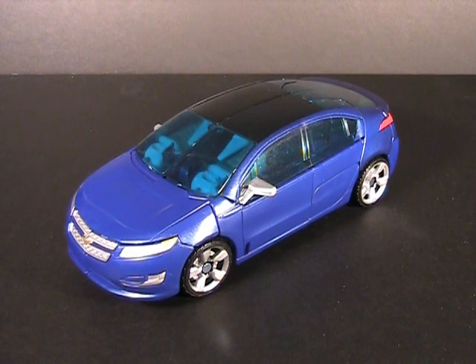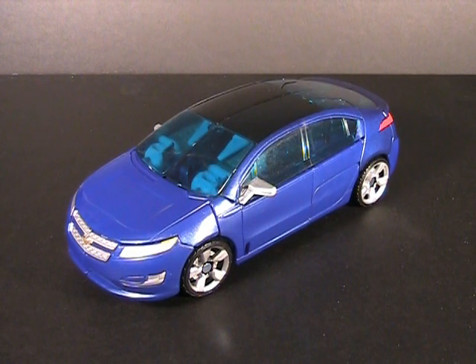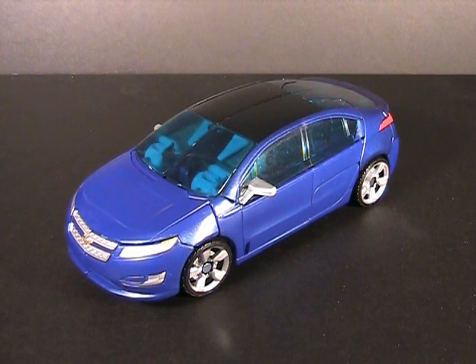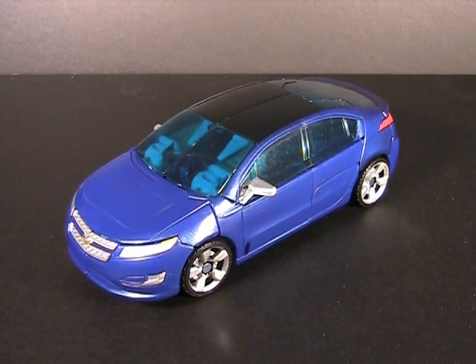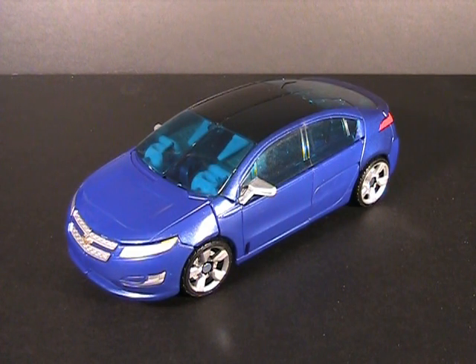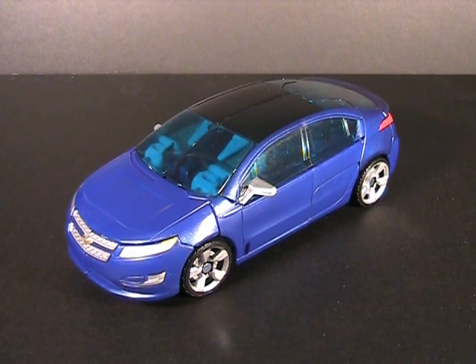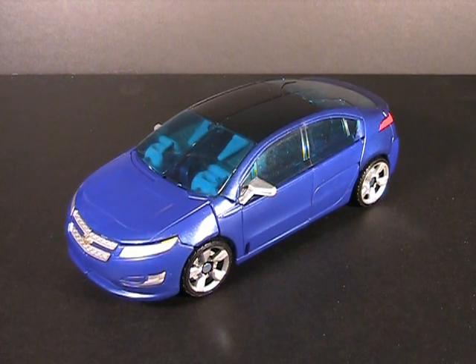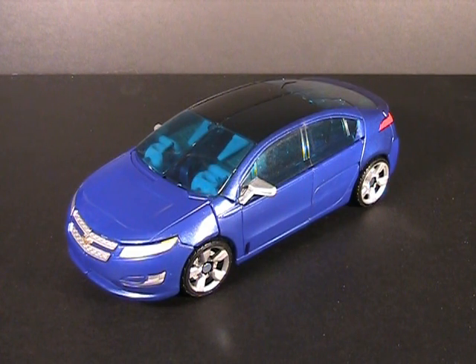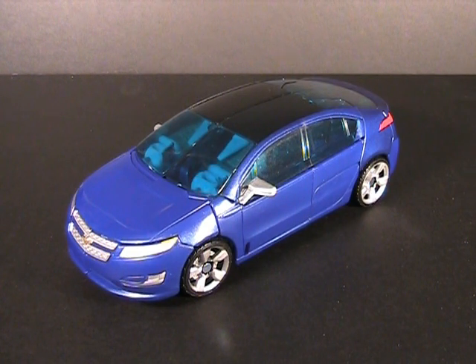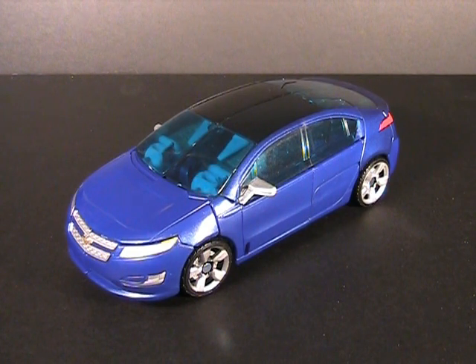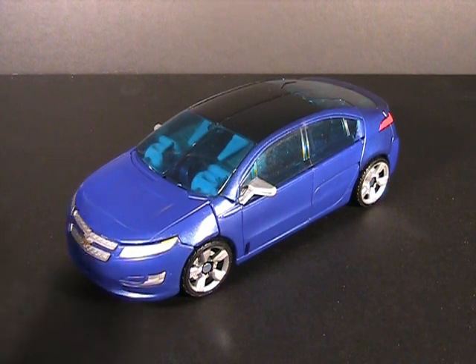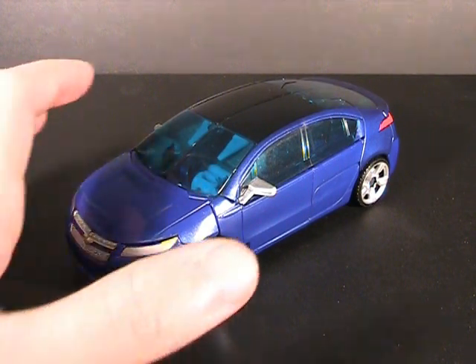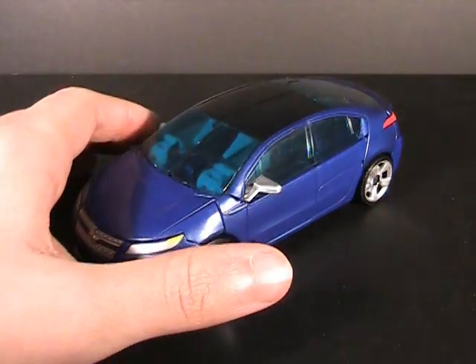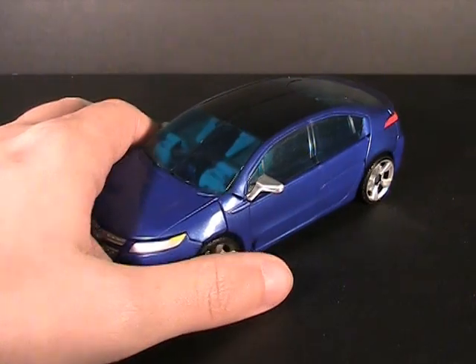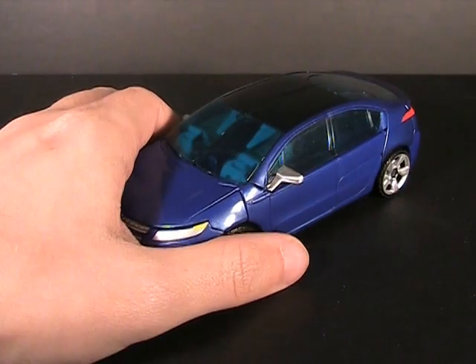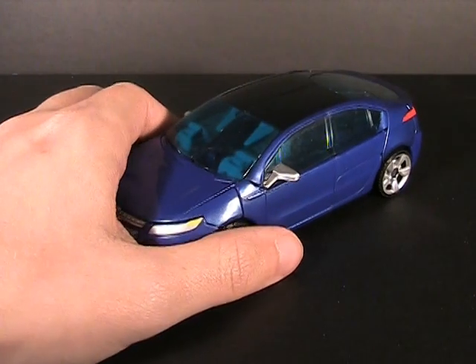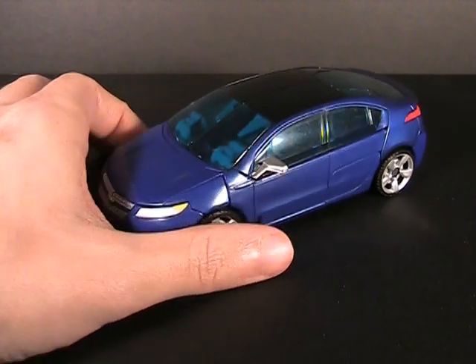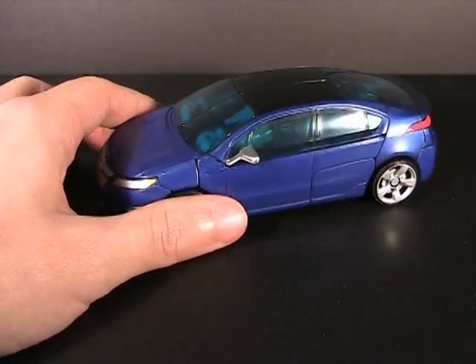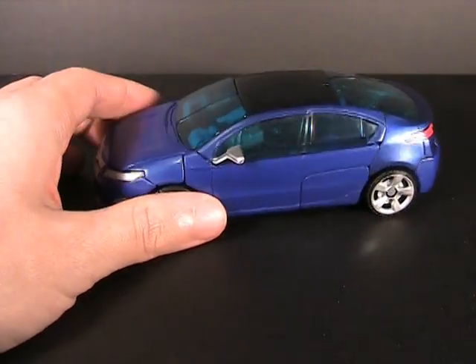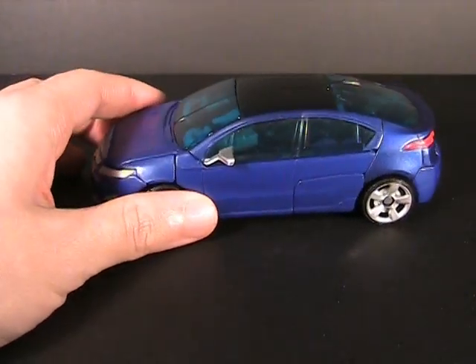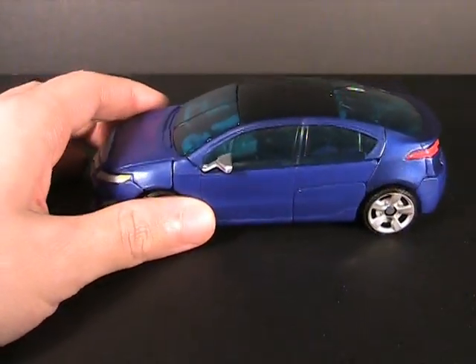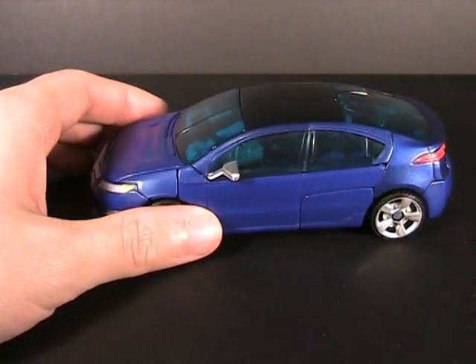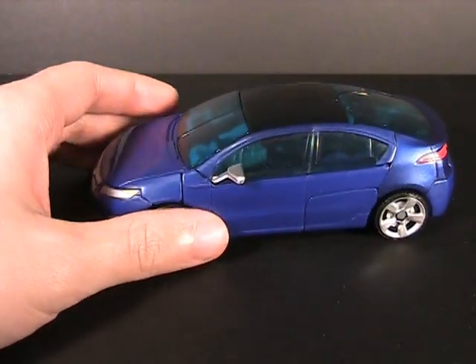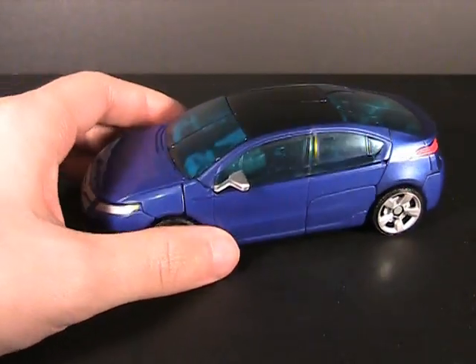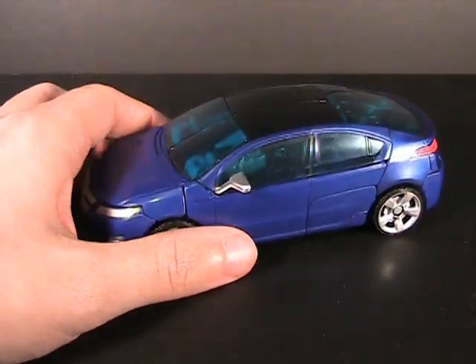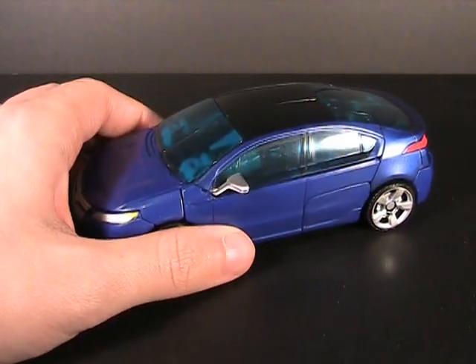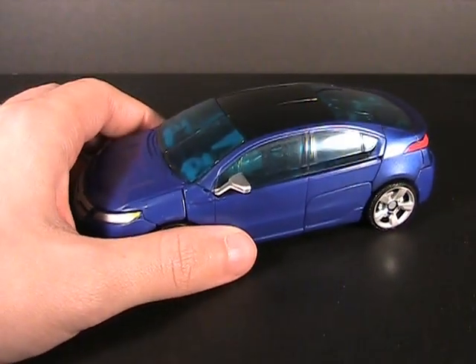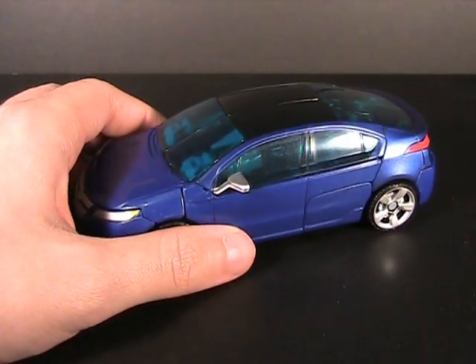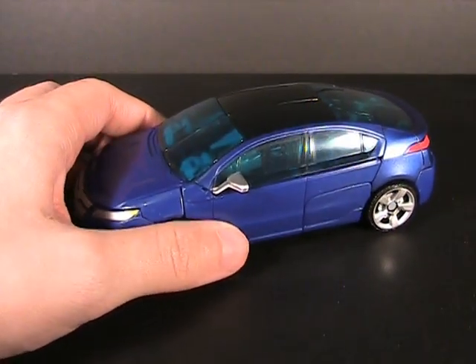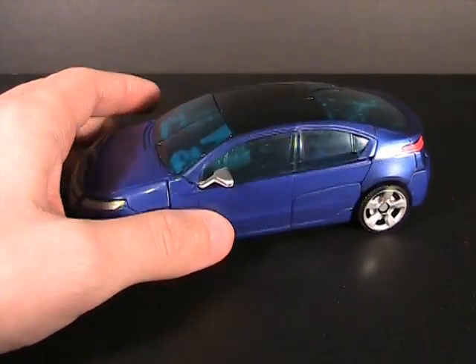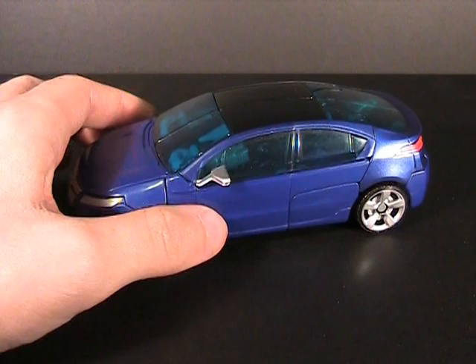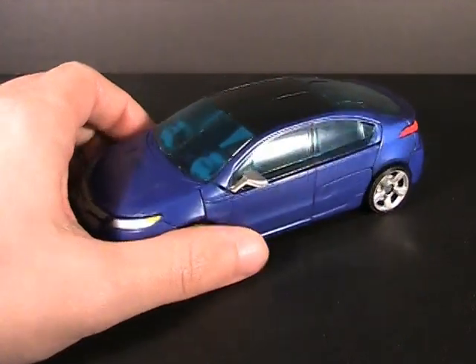It is Revenge of the Fallen Jolt, and it is one of my favorite figures for the Revenge of the Fallen line for many reasons.